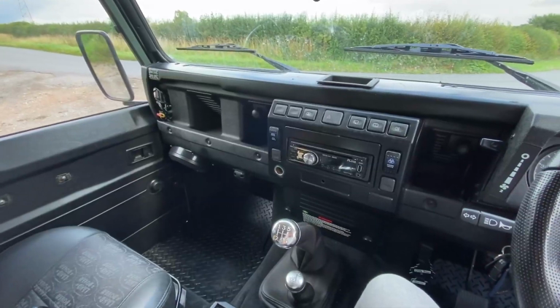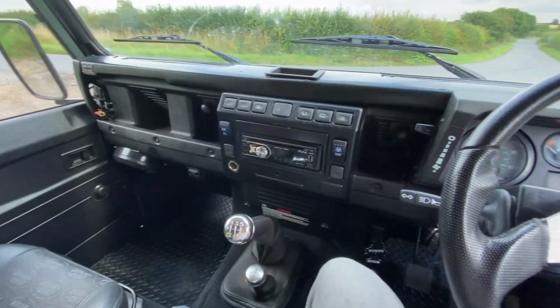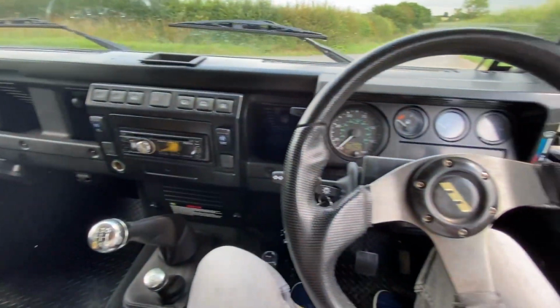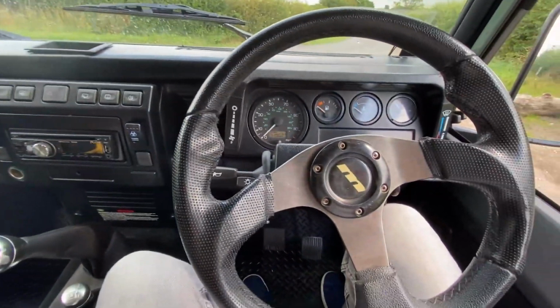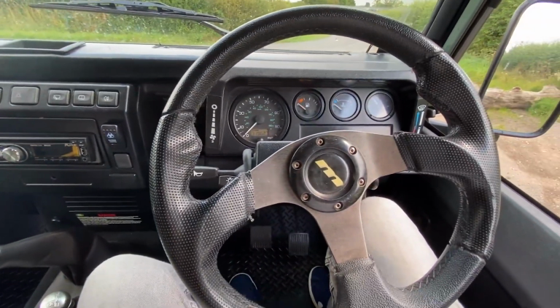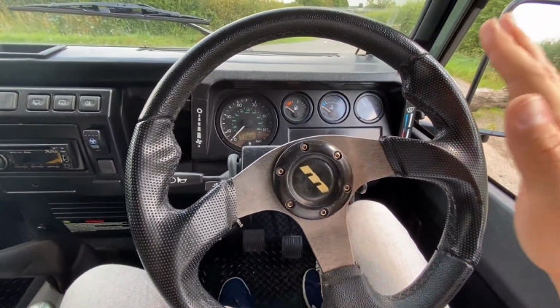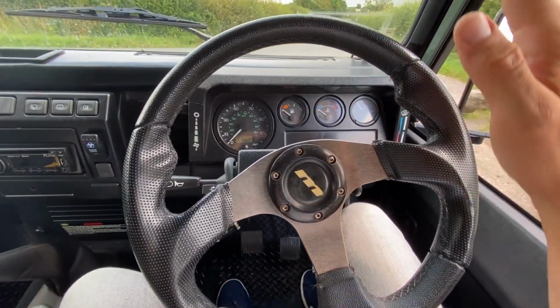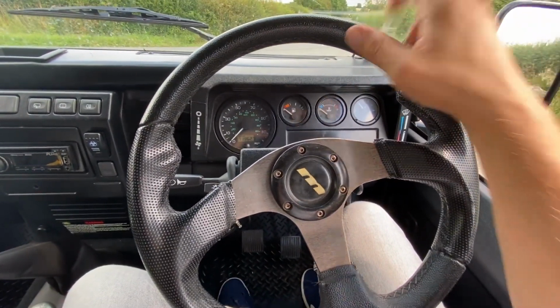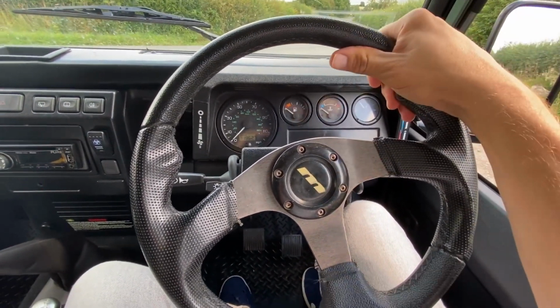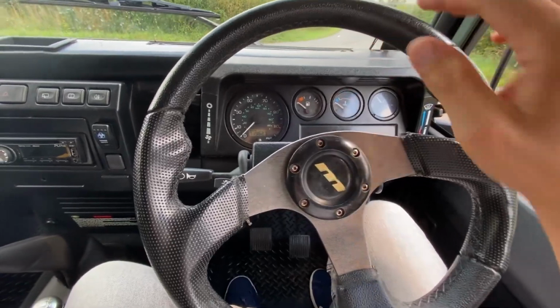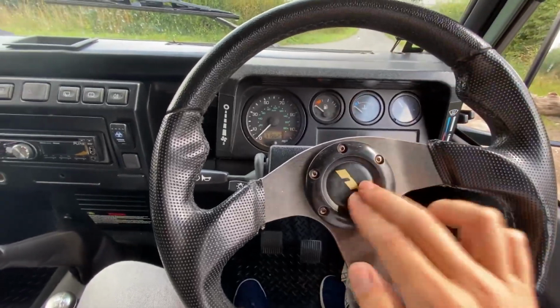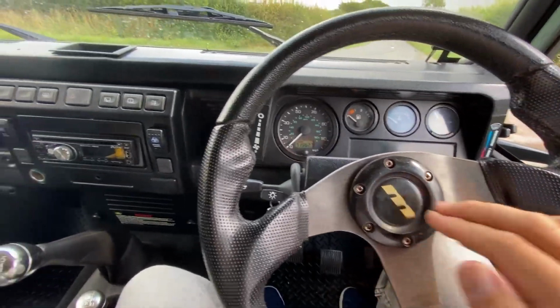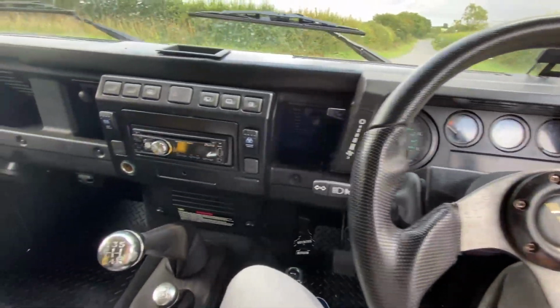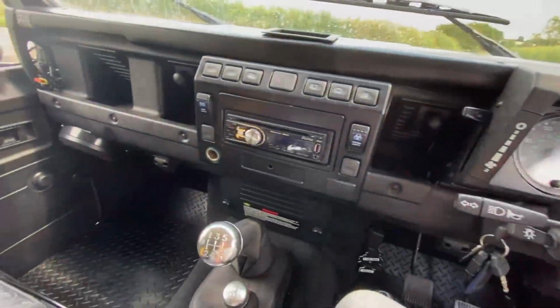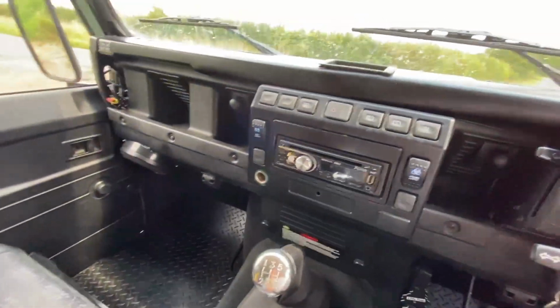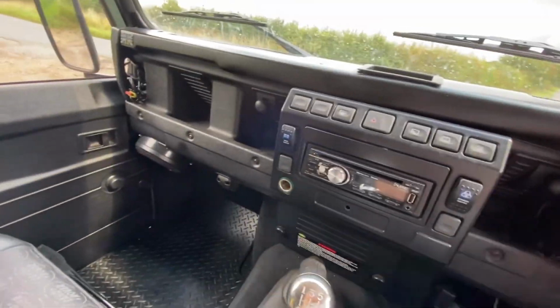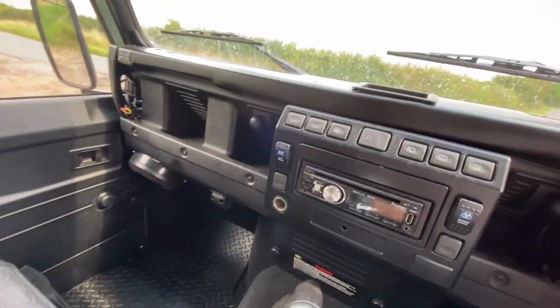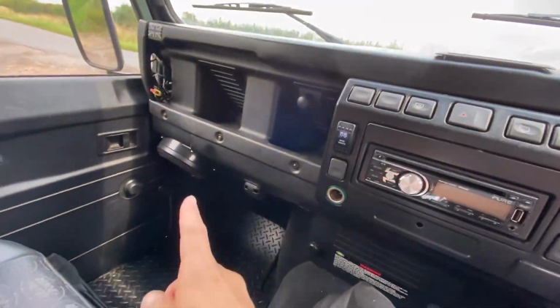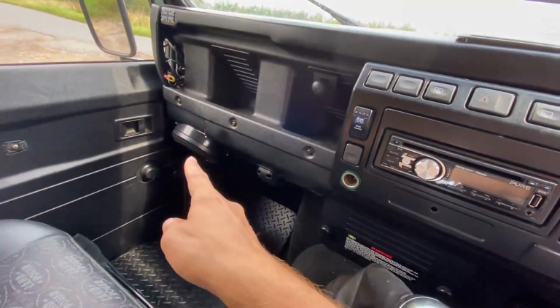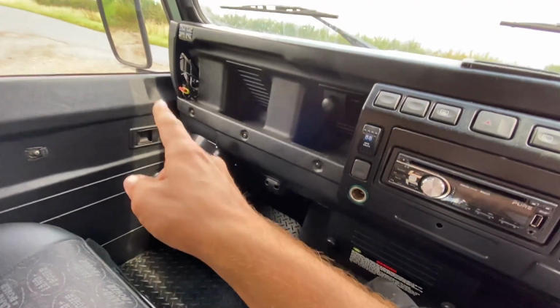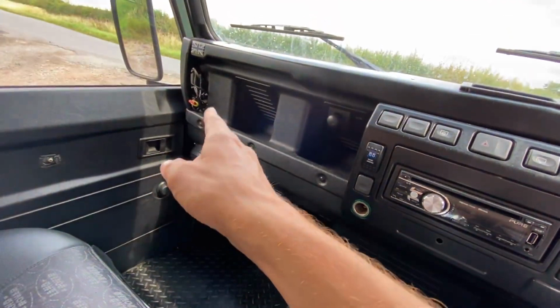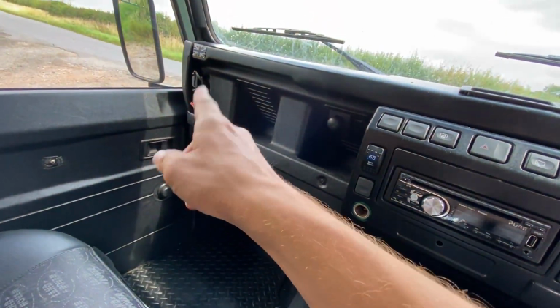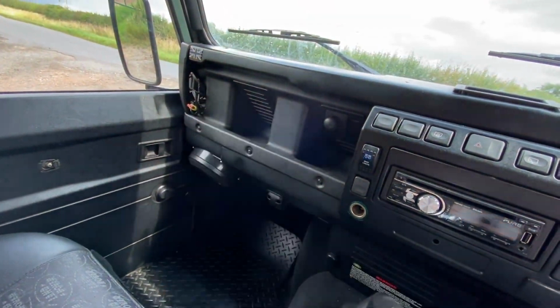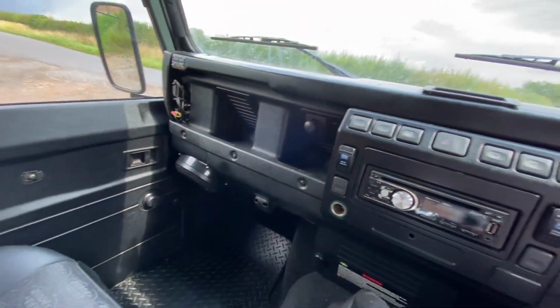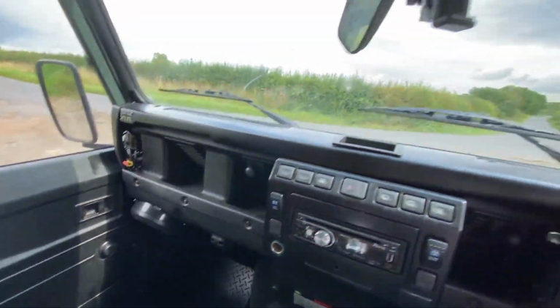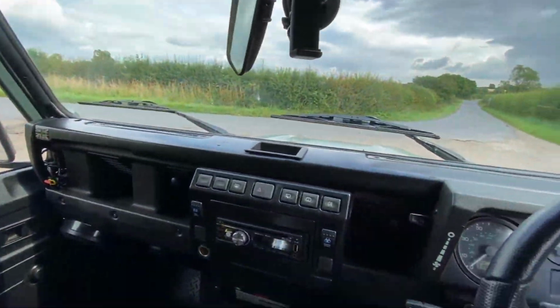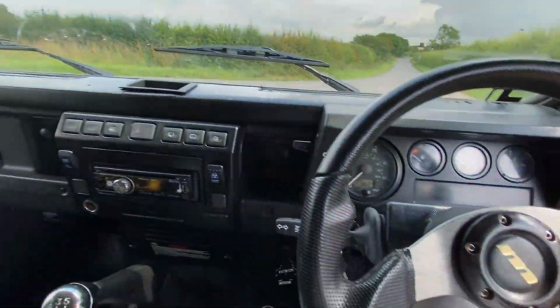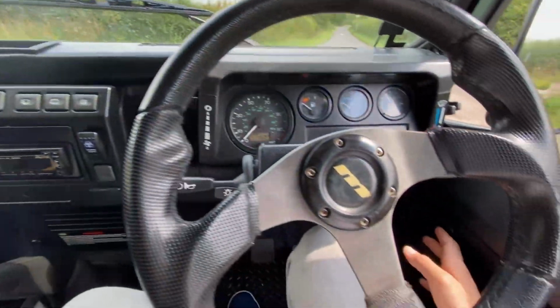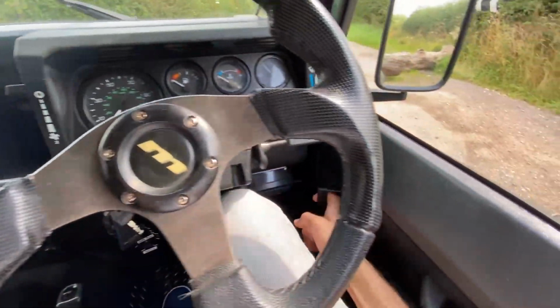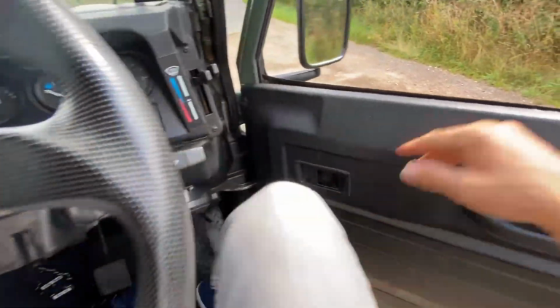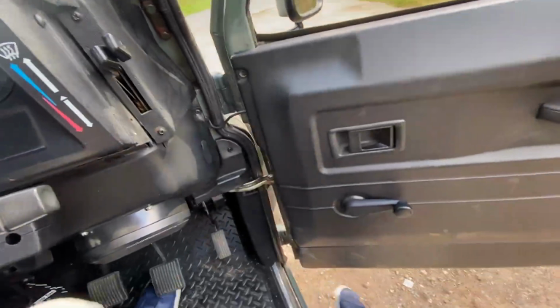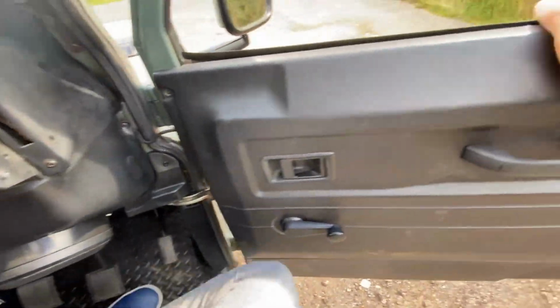Inside, this car is quite standard. It has what I think is a Momo steering wheel — not a 'money' one like I originally thought — but it's pretty stock inside. It's got a speaker upgrade, and you can see the old wiring loom for some roof lights that haven't been fitted, but apart from that it's pretty standard.